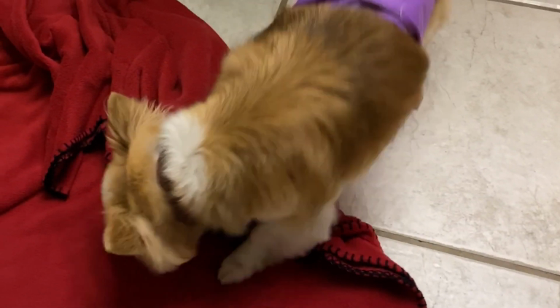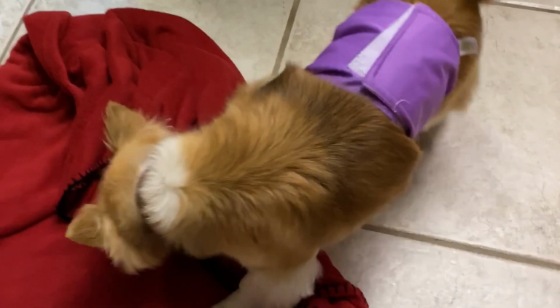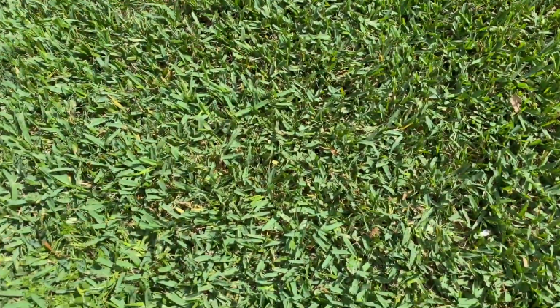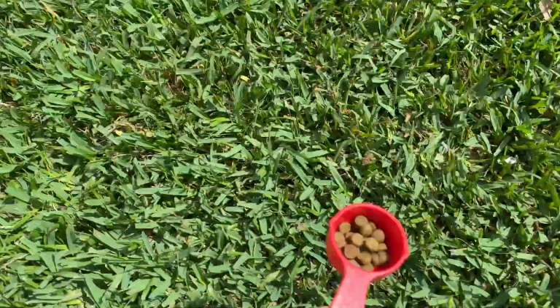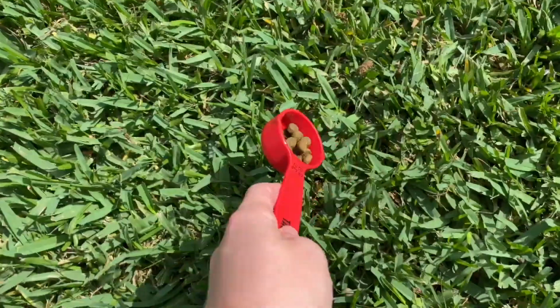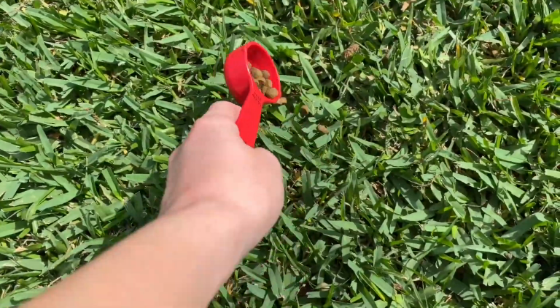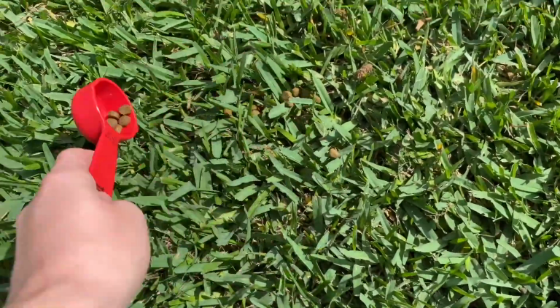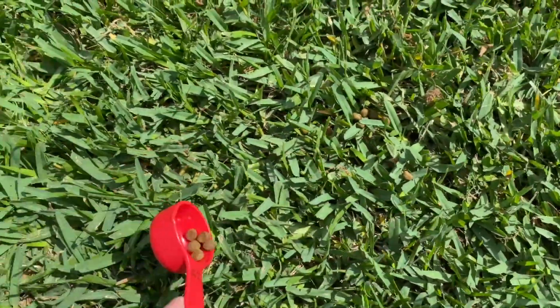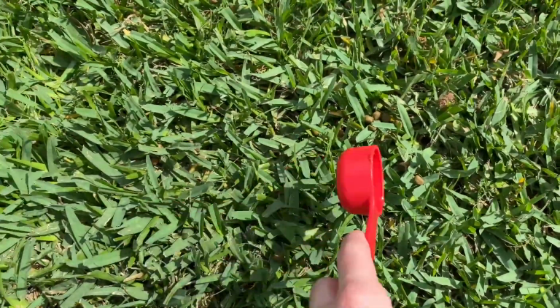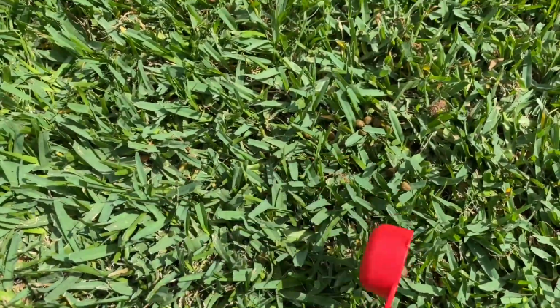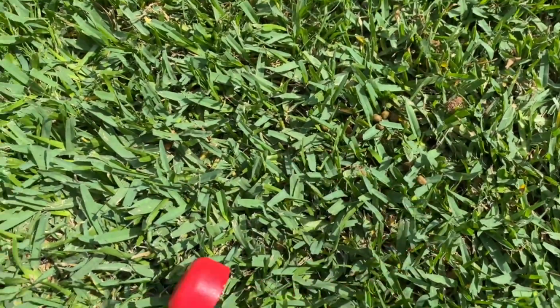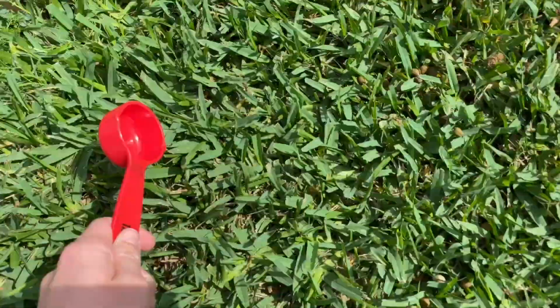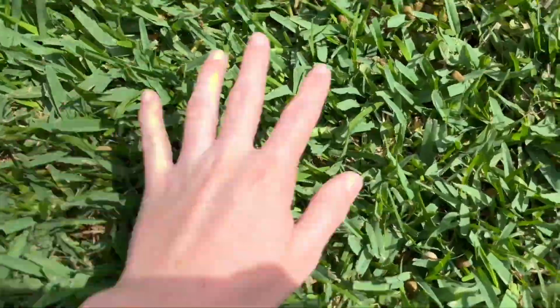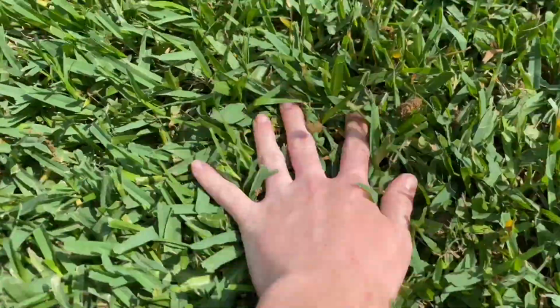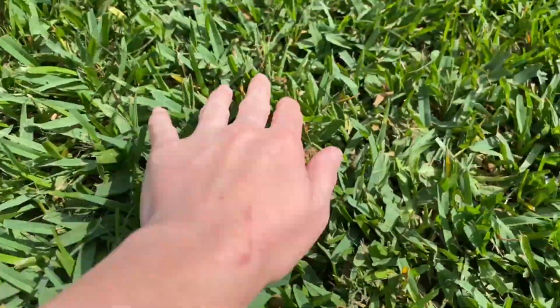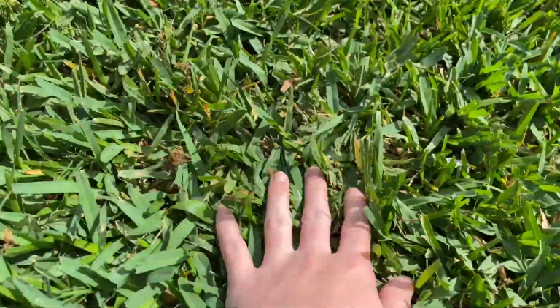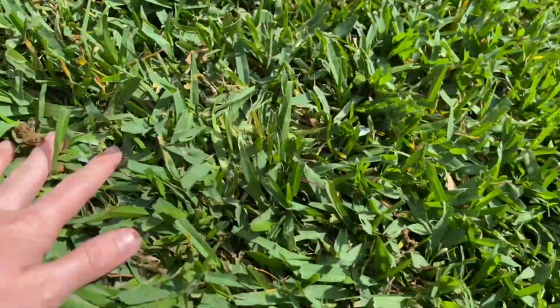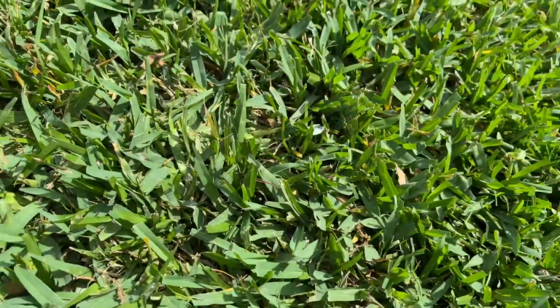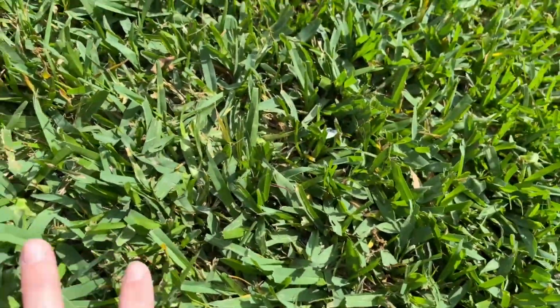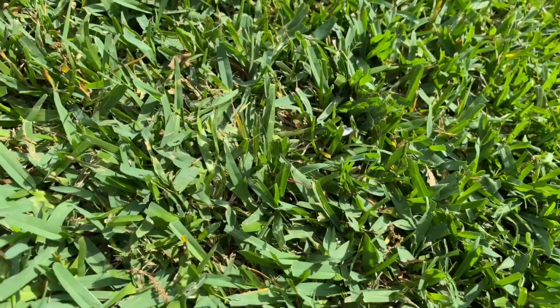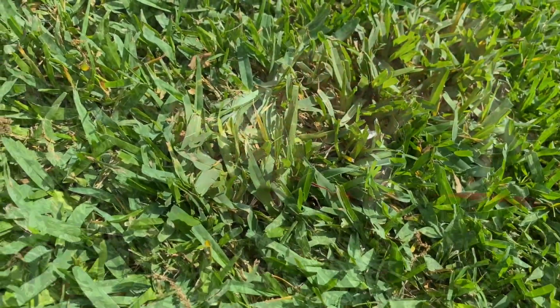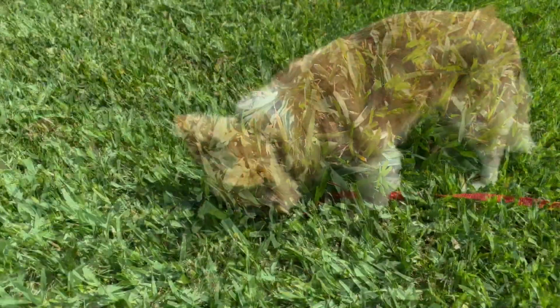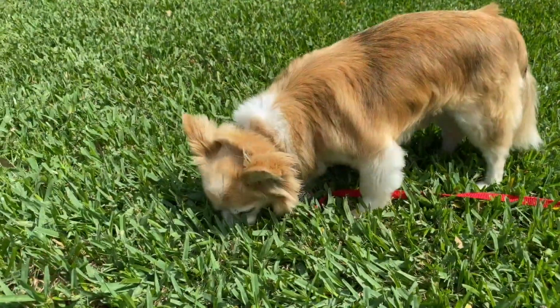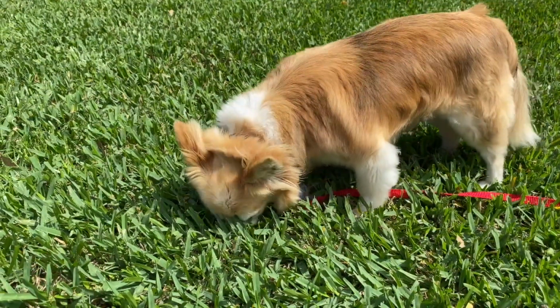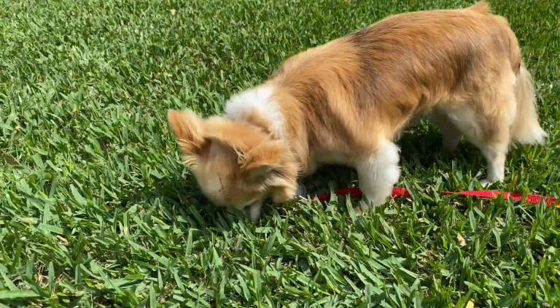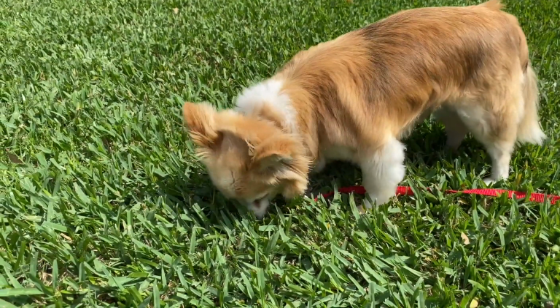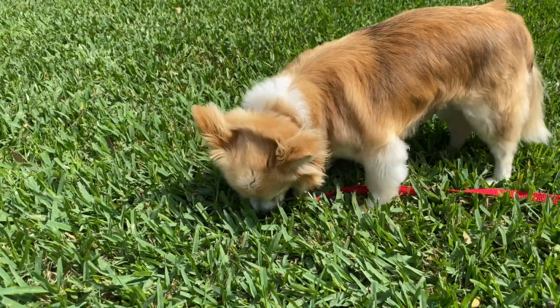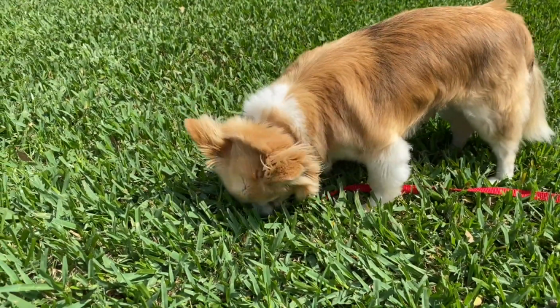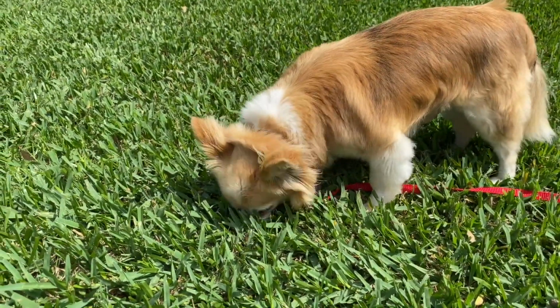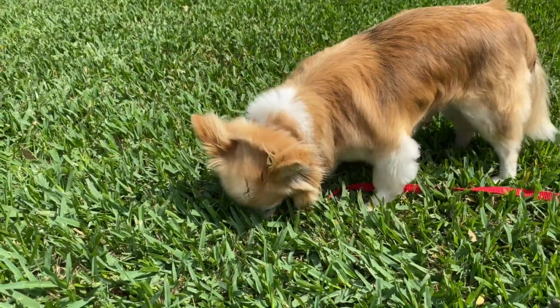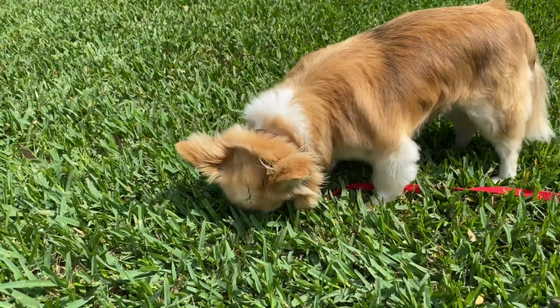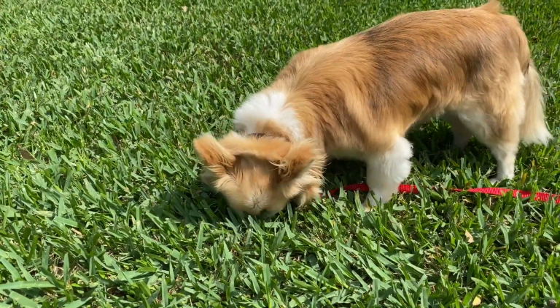Our fifth activity is called nature's snuffle mat. All you need for this one is a patch of grass. Just sprinkle kibble and treats in the grass and let your dog sniff.